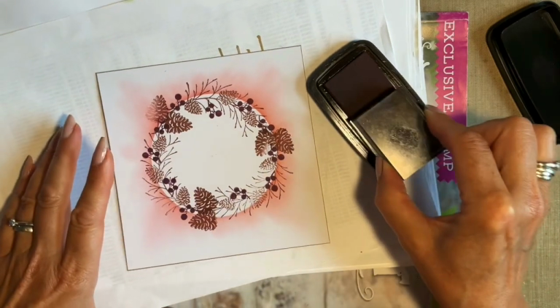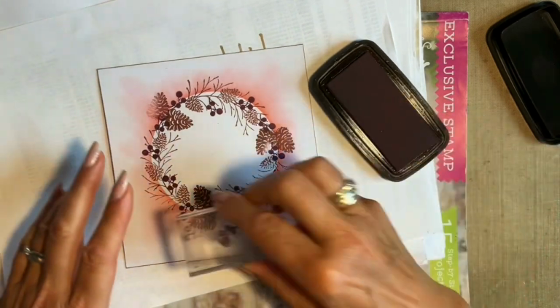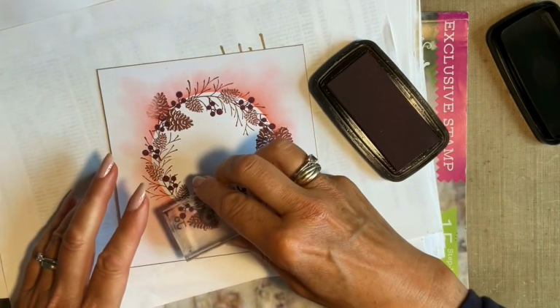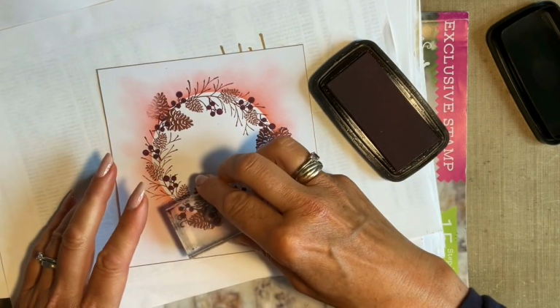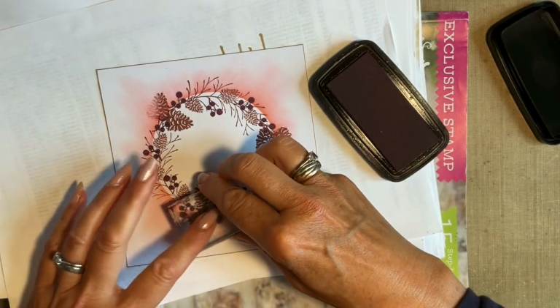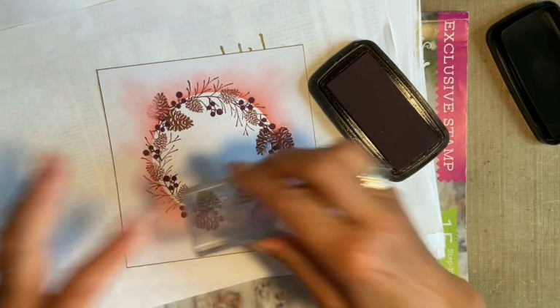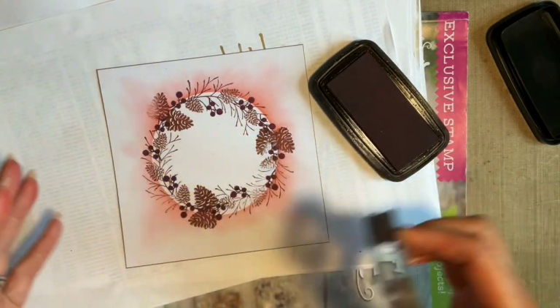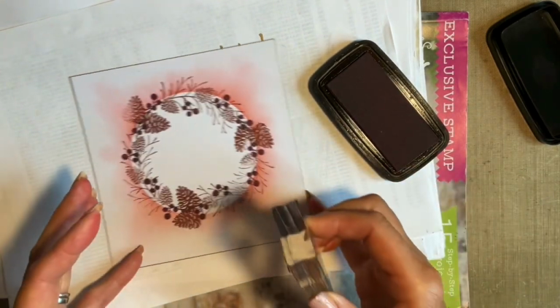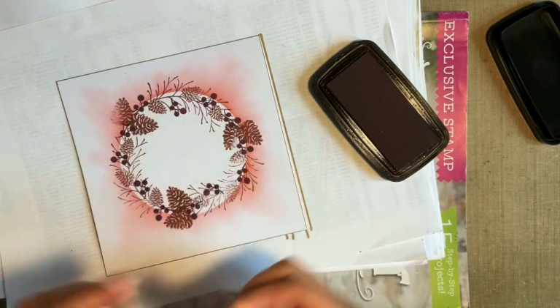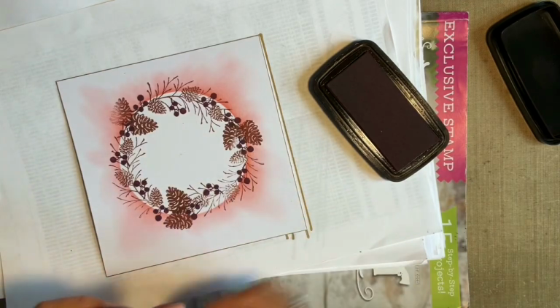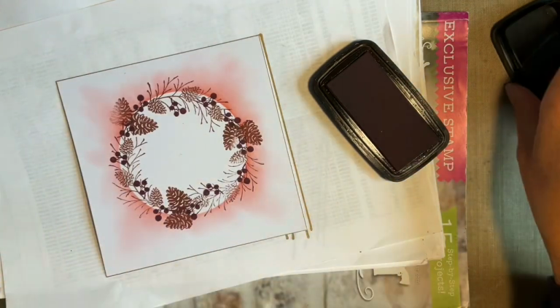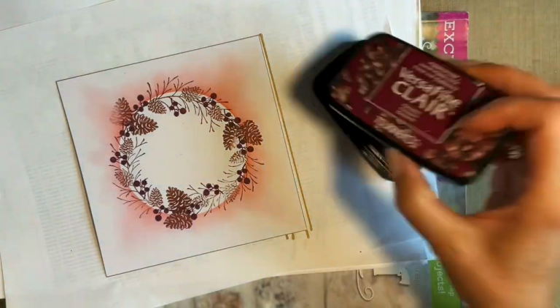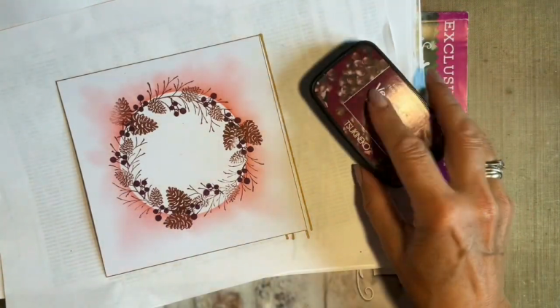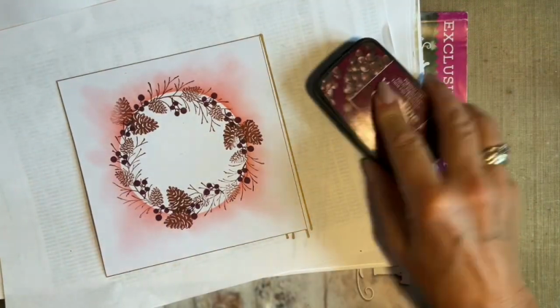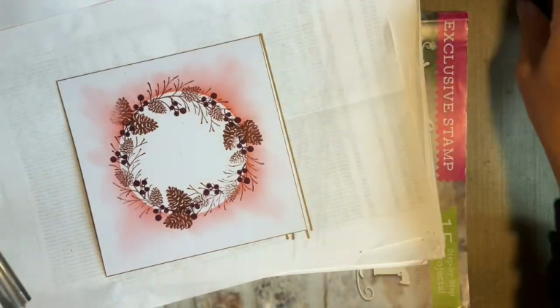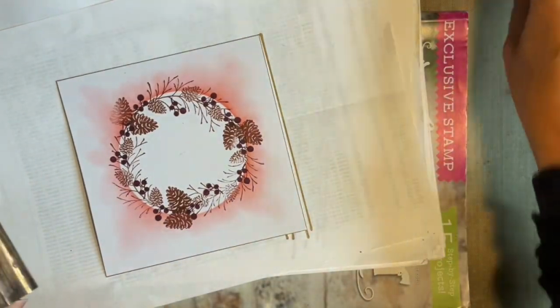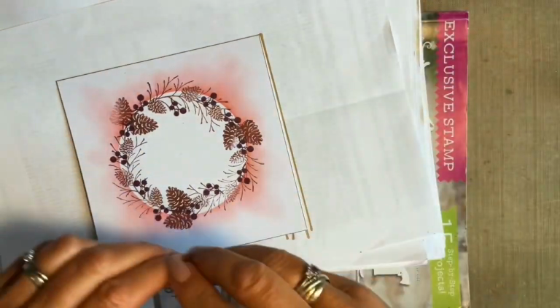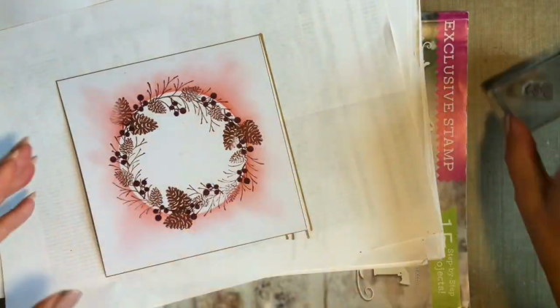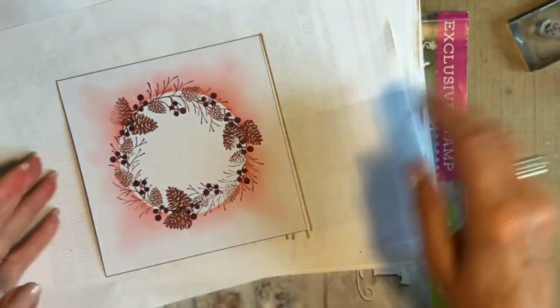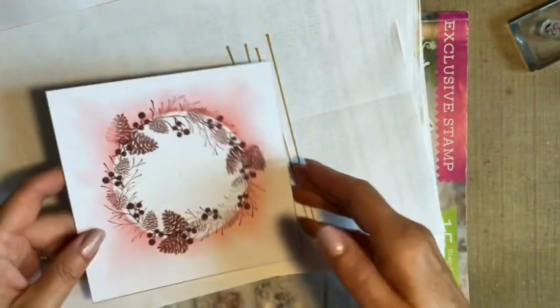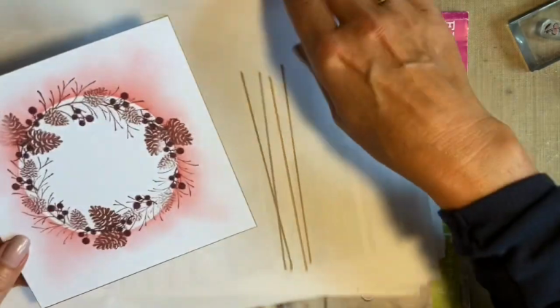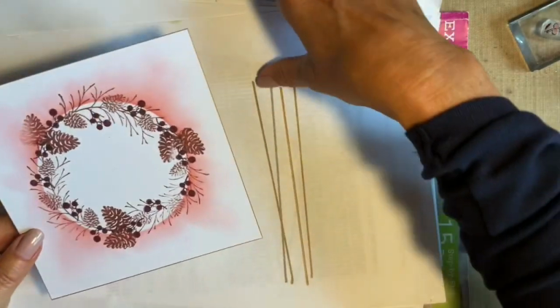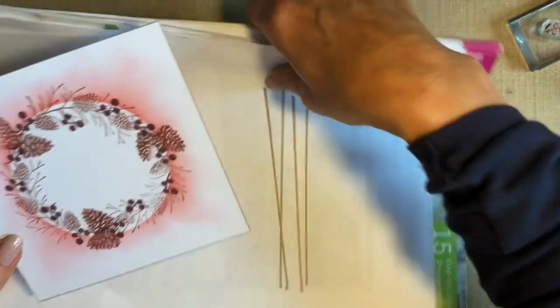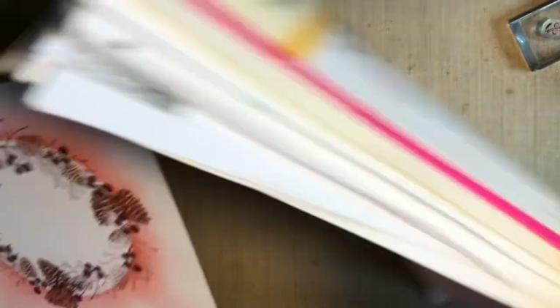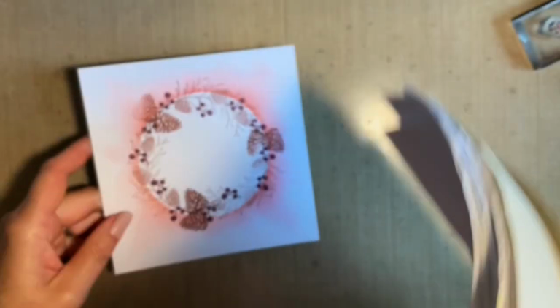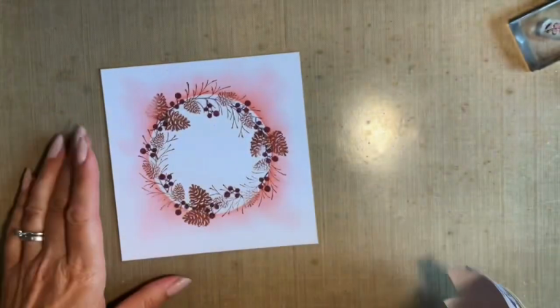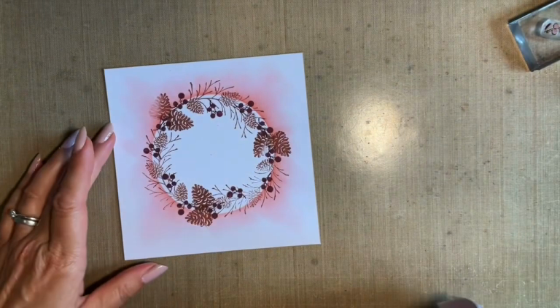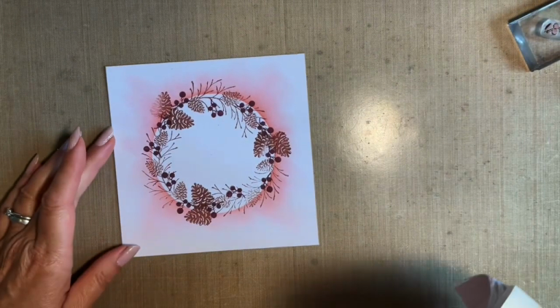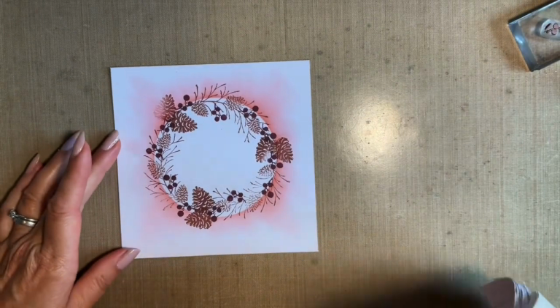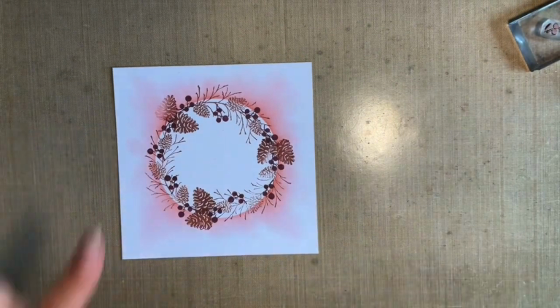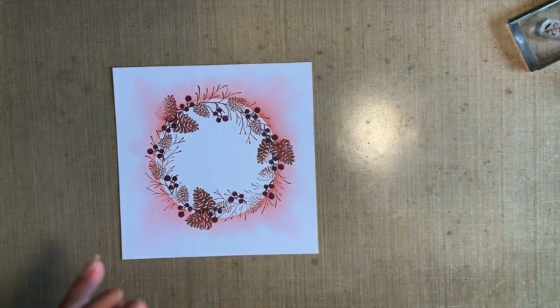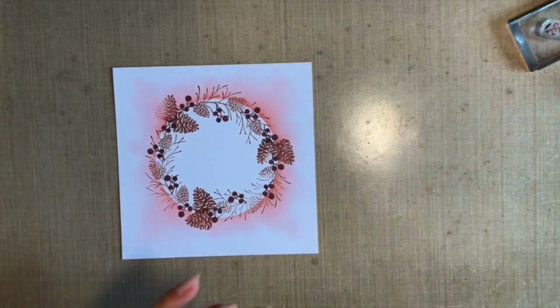Then one more just there. Let's have a look. You could leave the cones if you wanted like that.